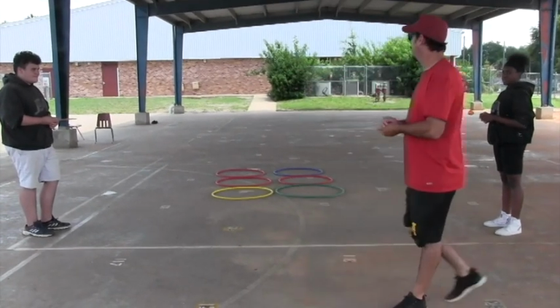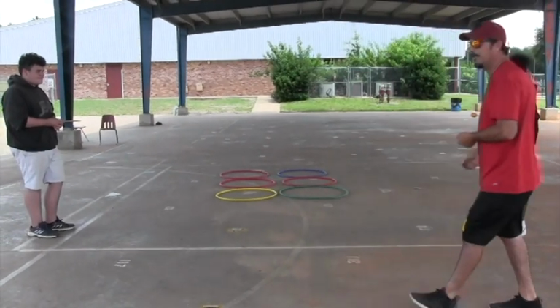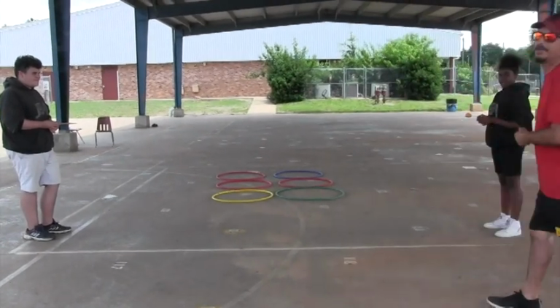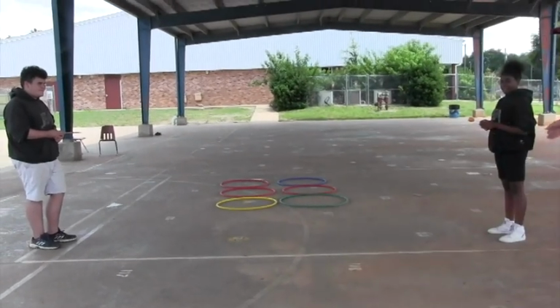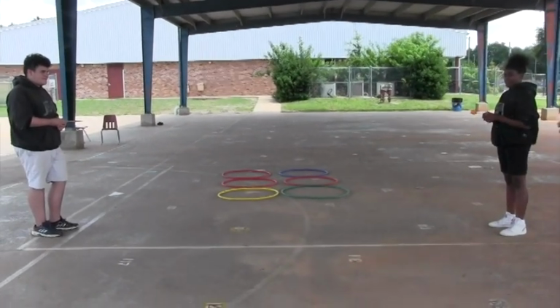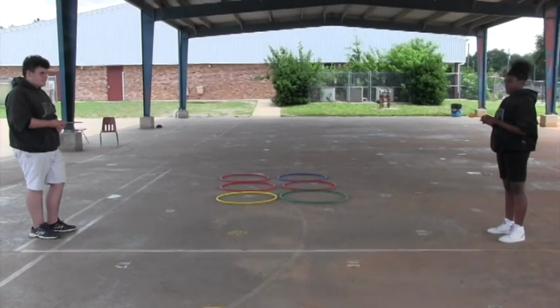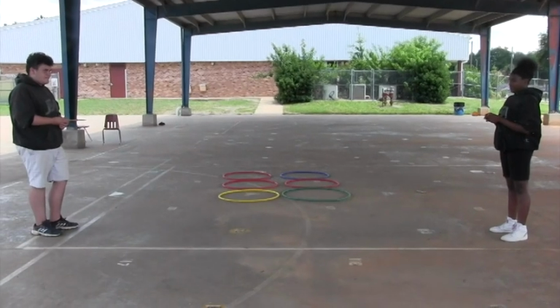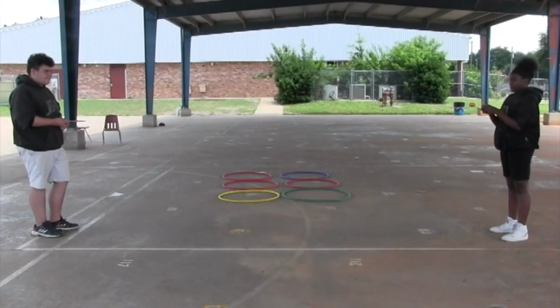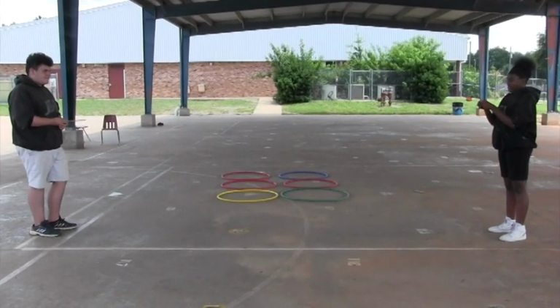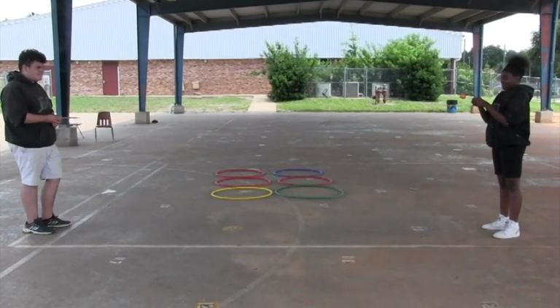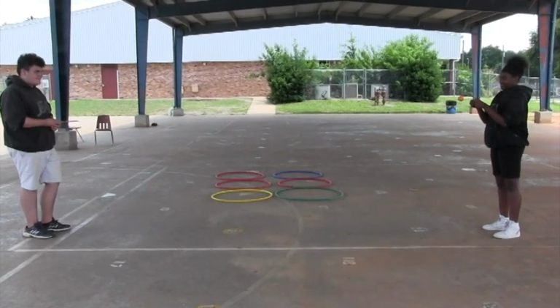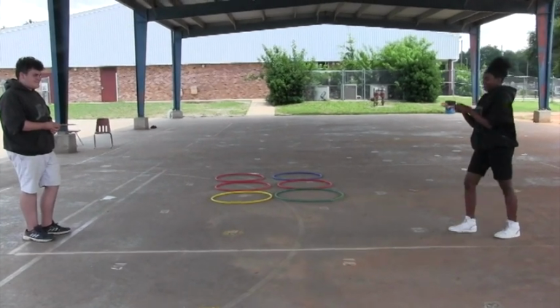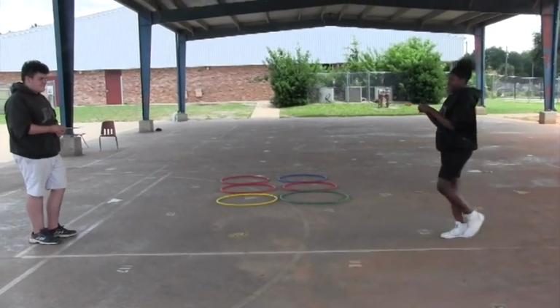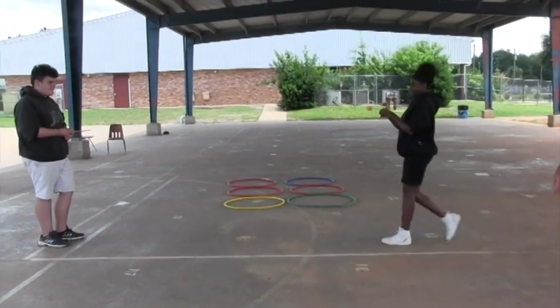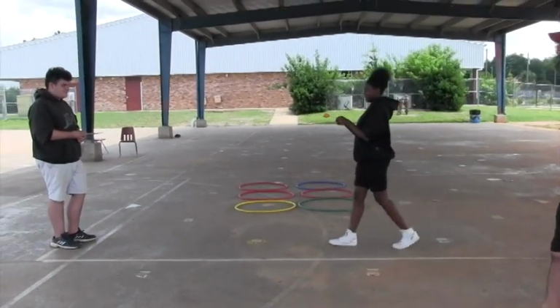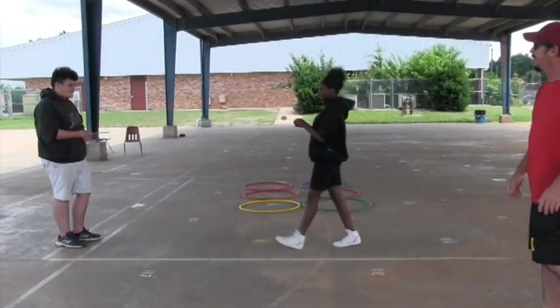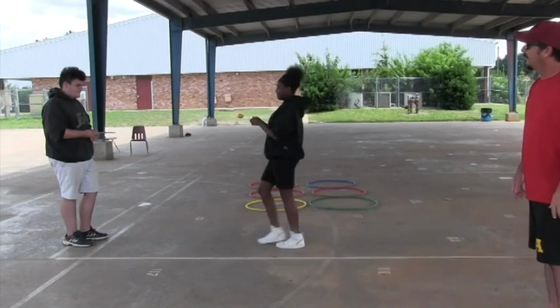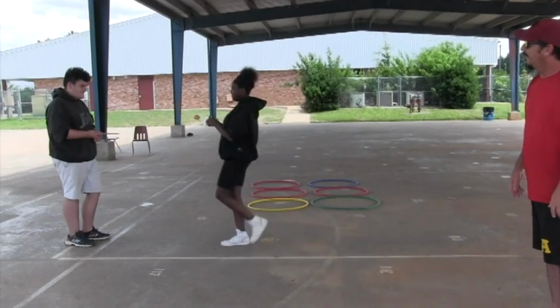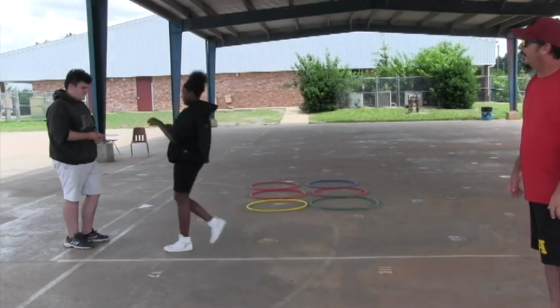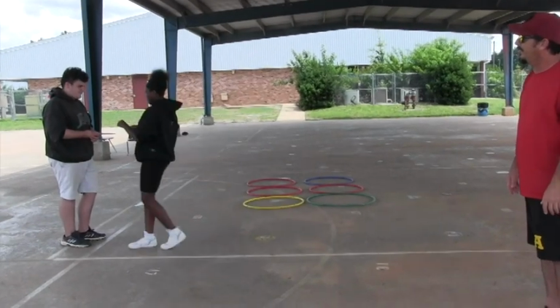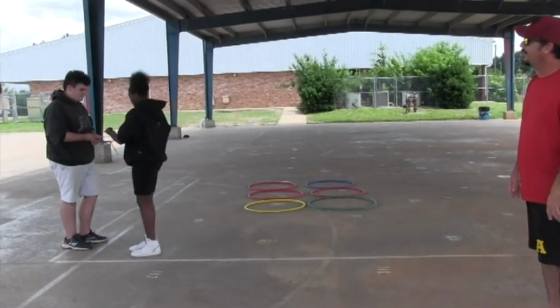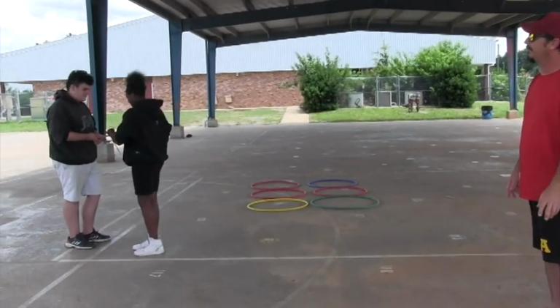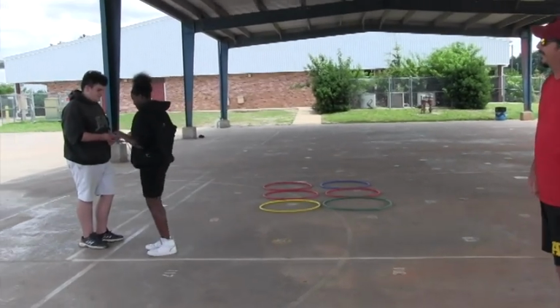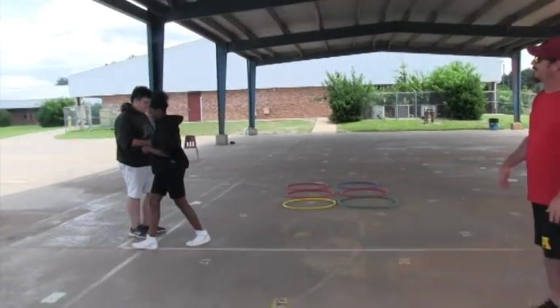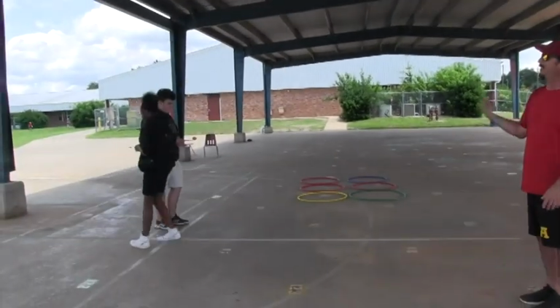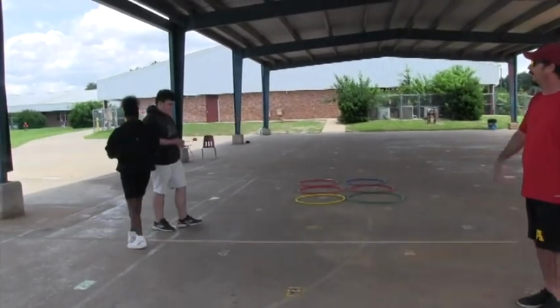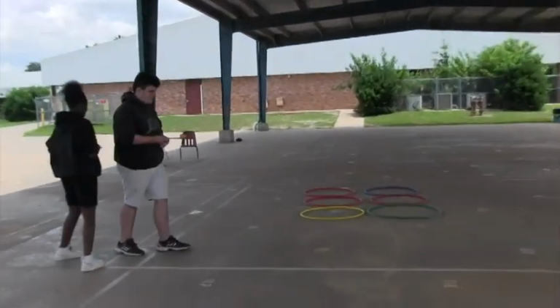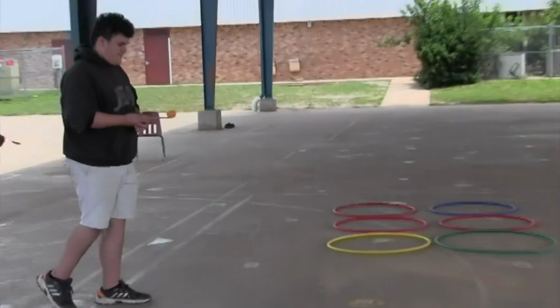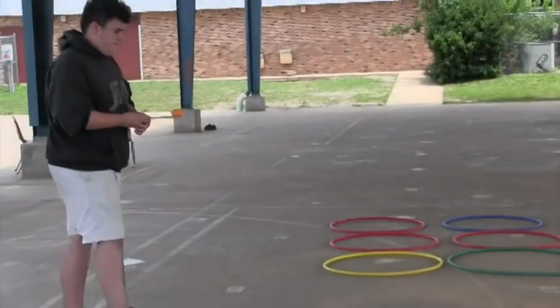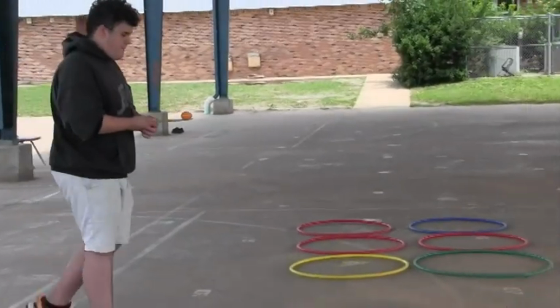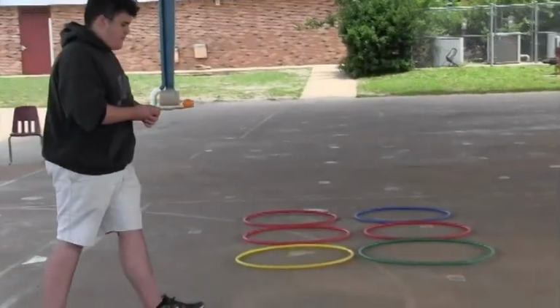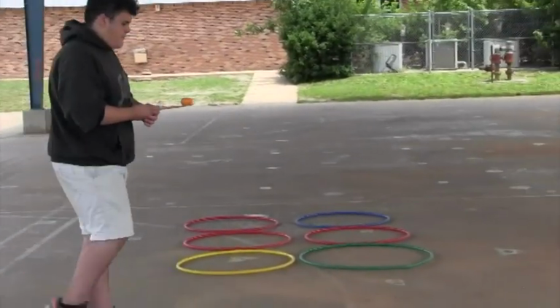You'll start with a spoon and an egg — put the egg on the spoon, walk across a certain distance, hand it off, and then walk back. You really want to focus on your balance.